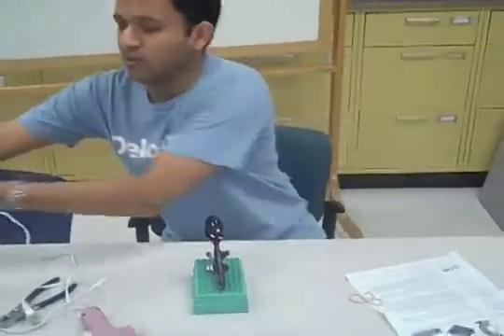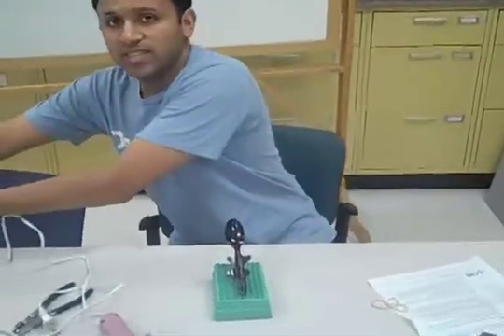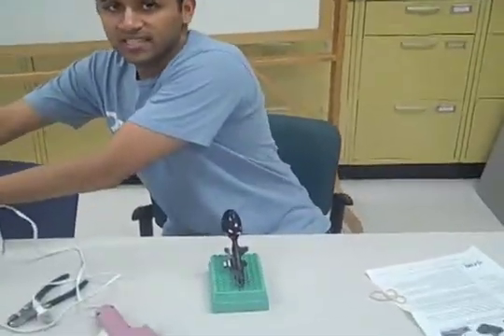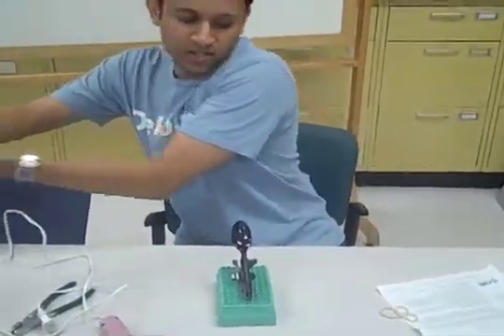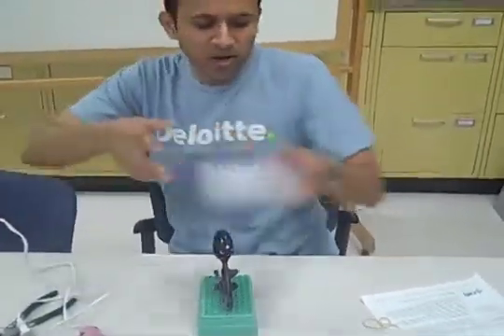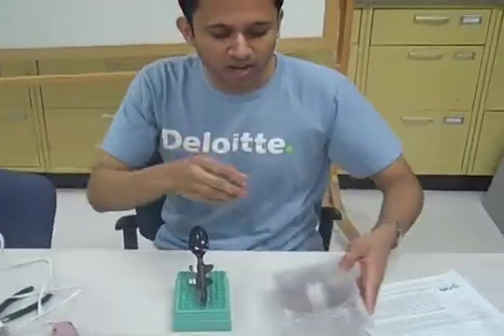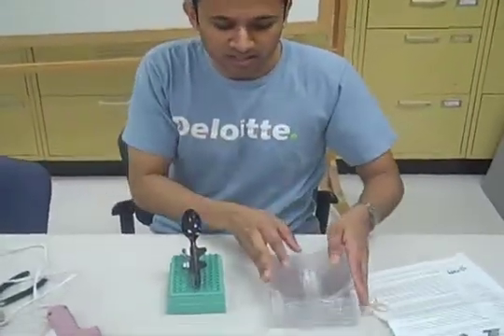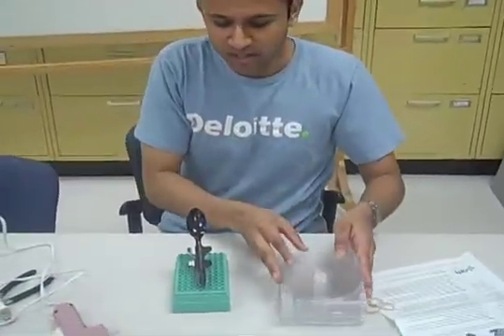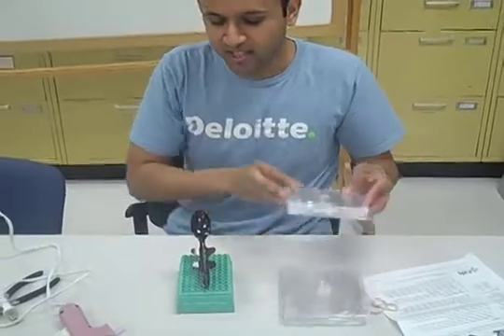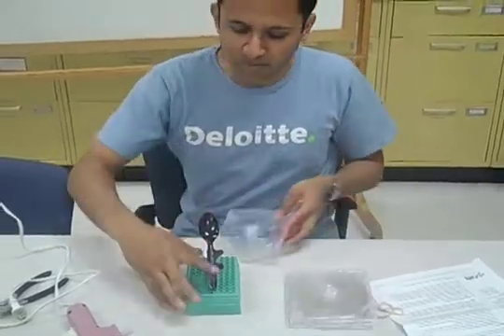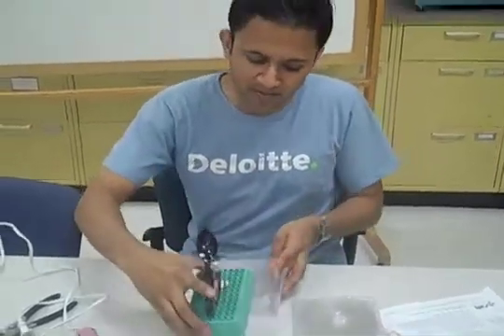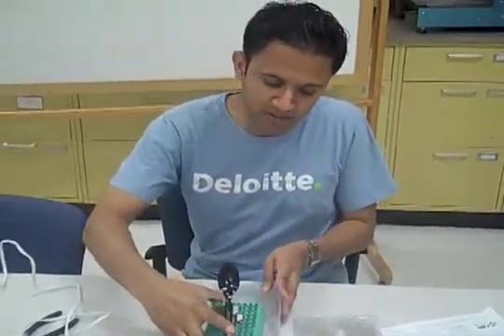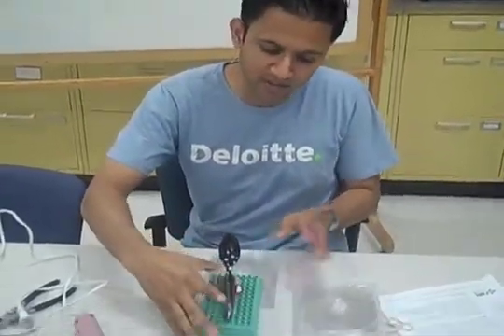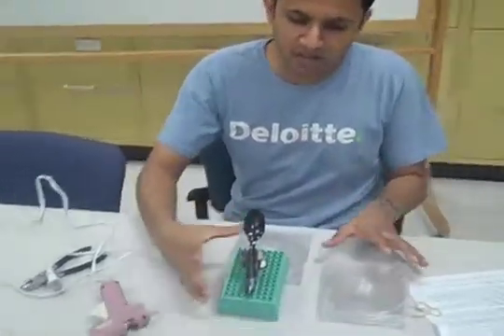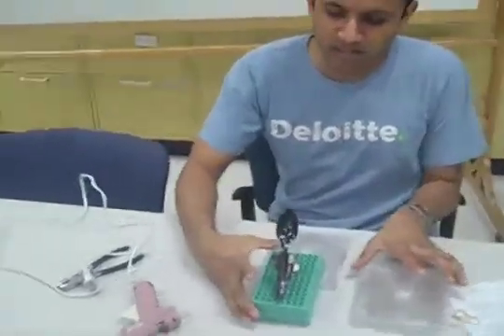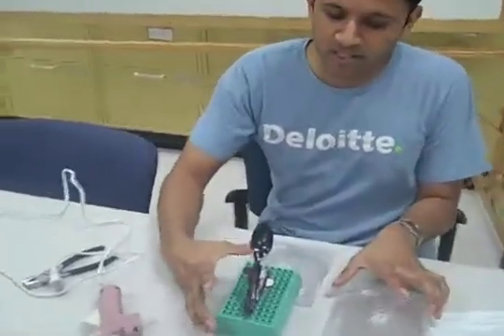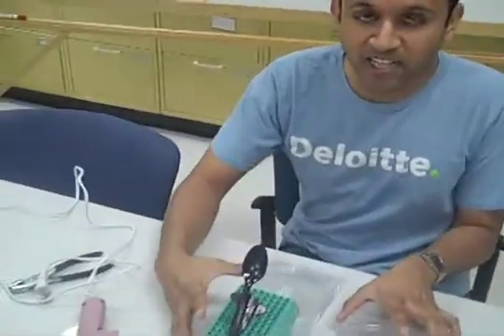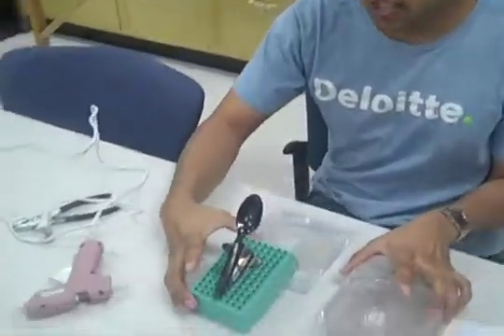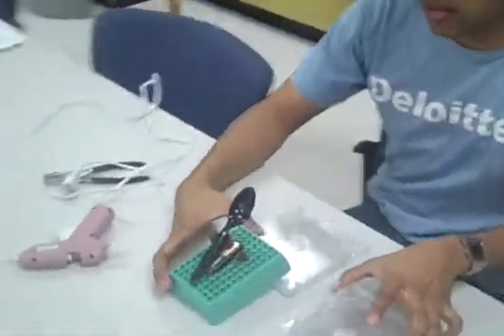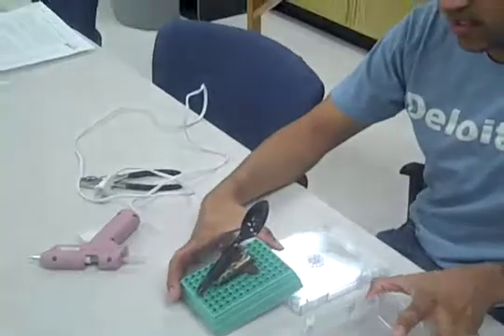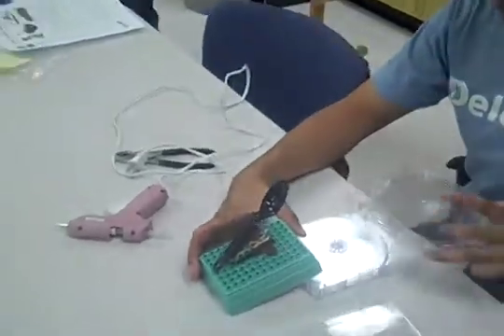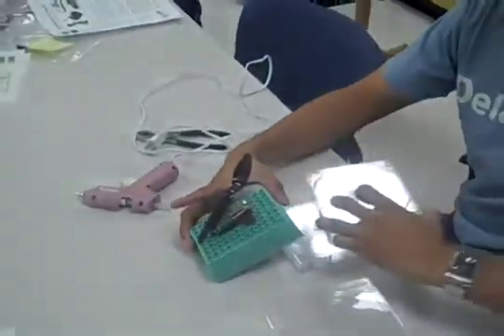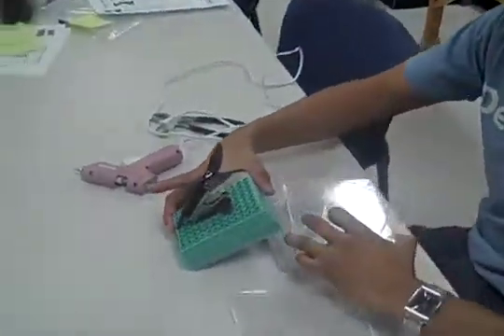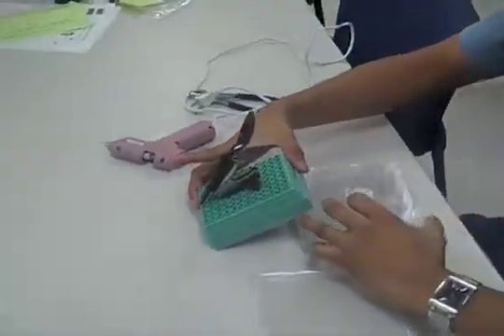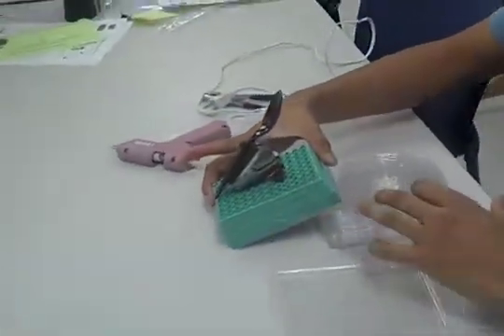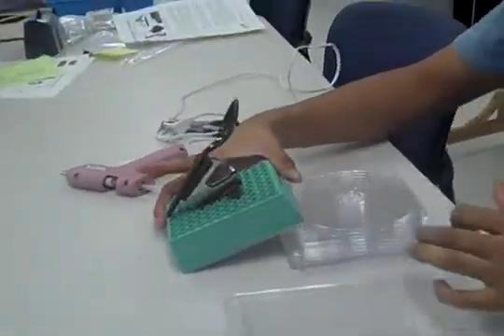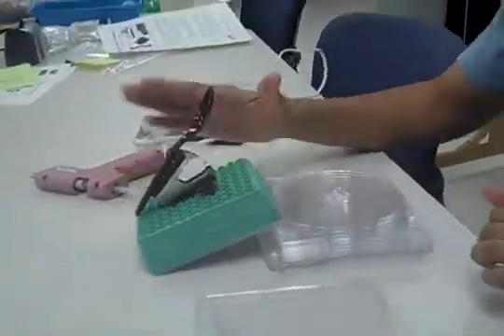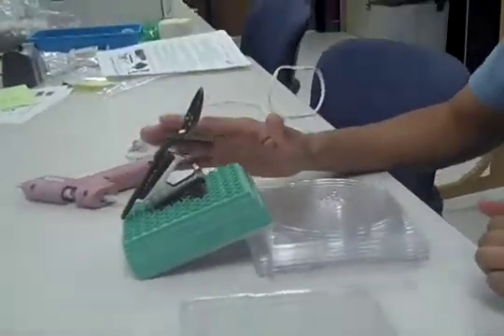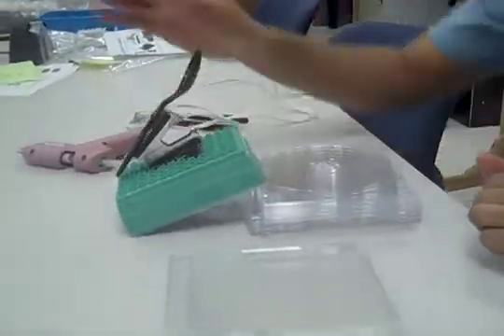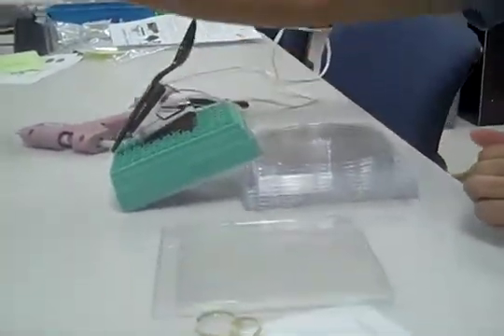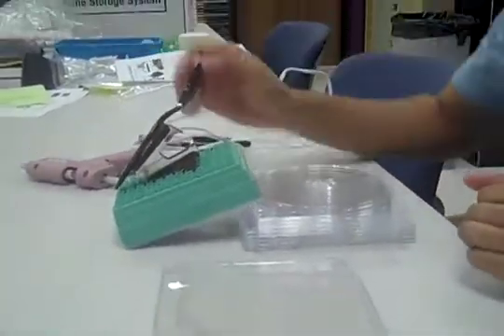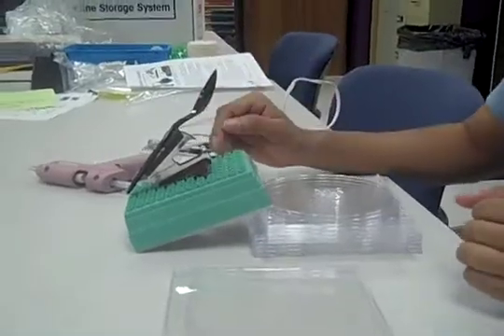With the CDs, you also have the option to test out the catapult at different angles. The projectile height will be lower as you increase the number of CDs, but the speed at which the catapult launches will be faster.